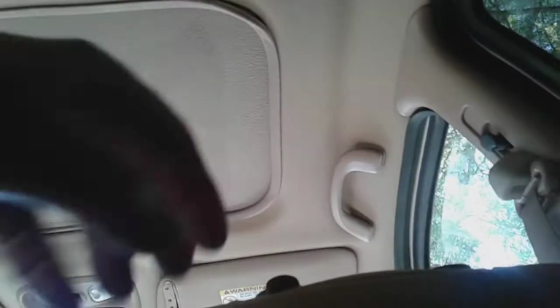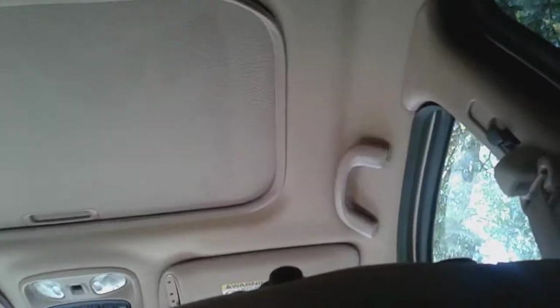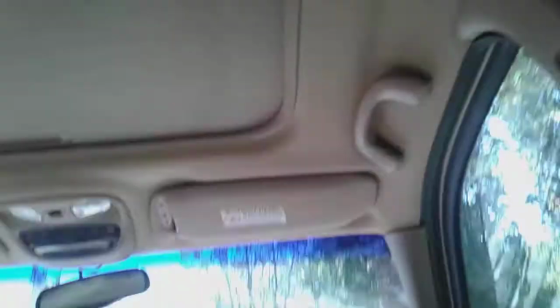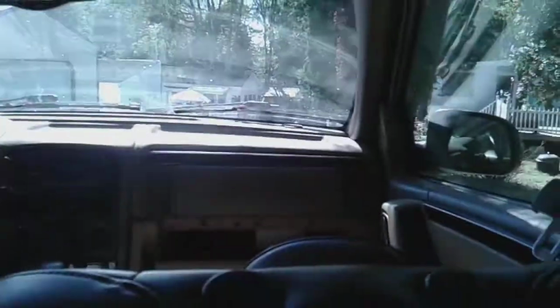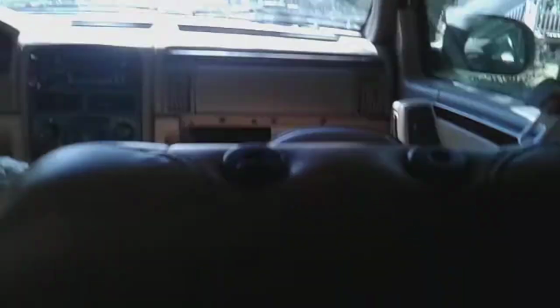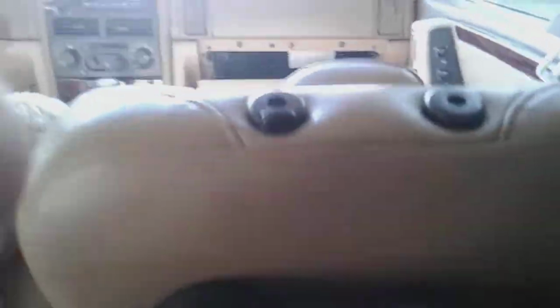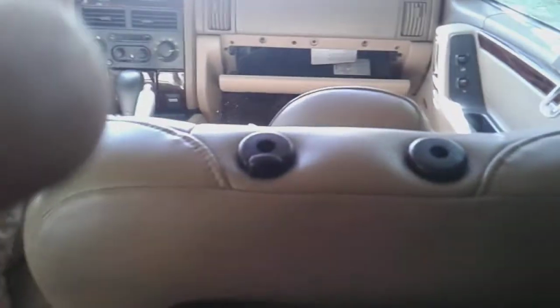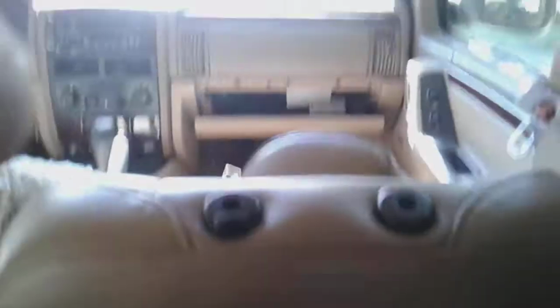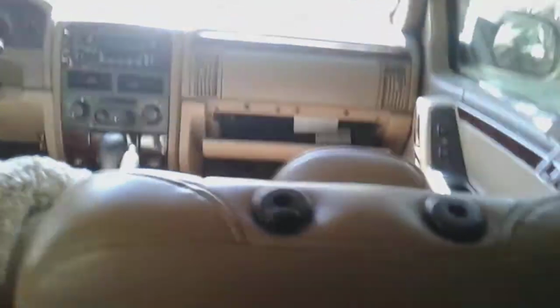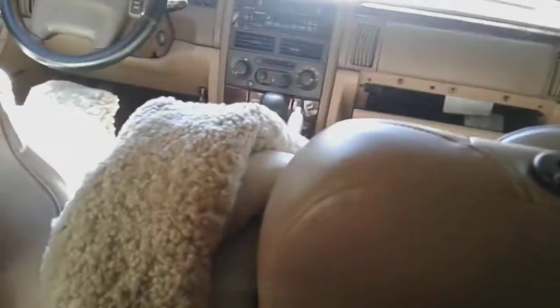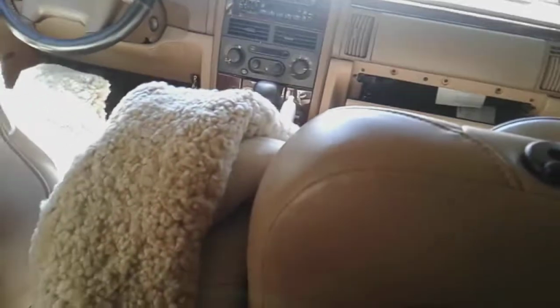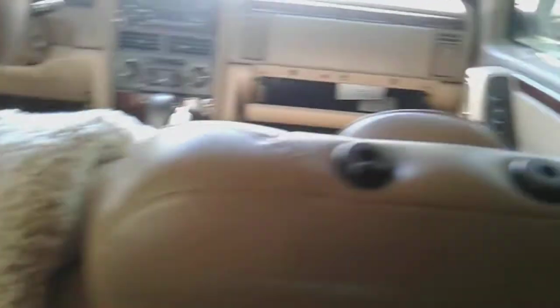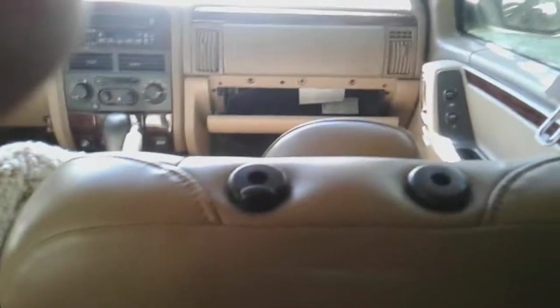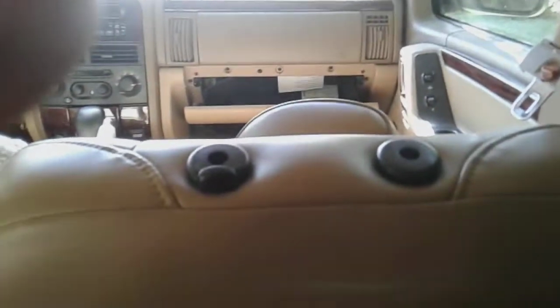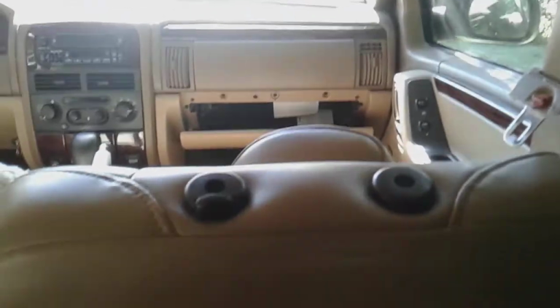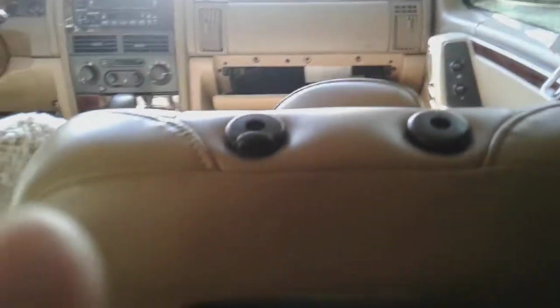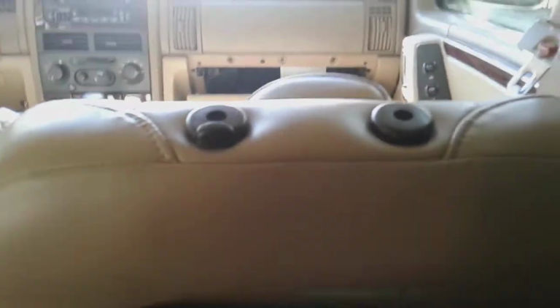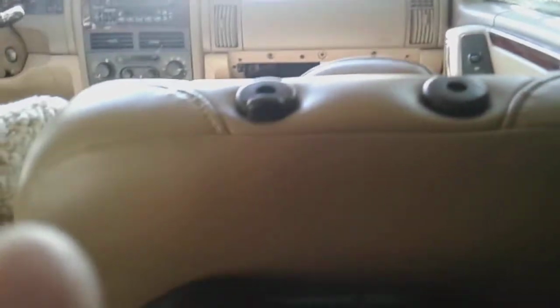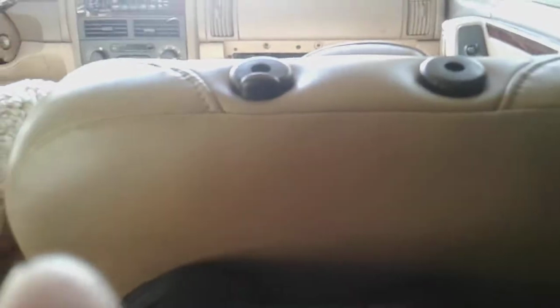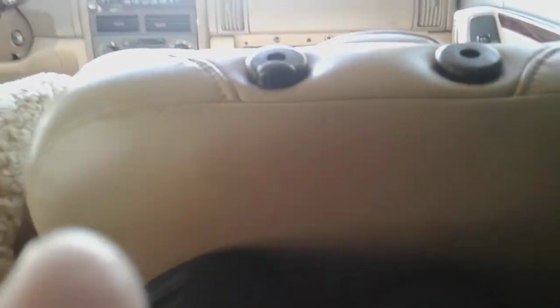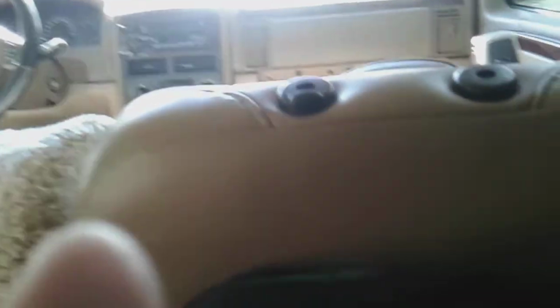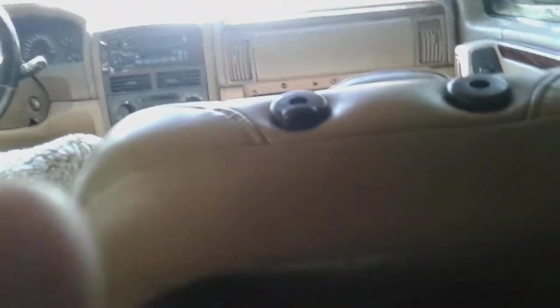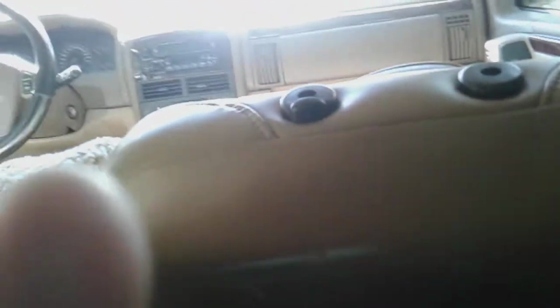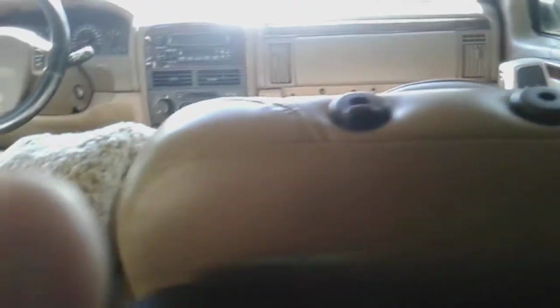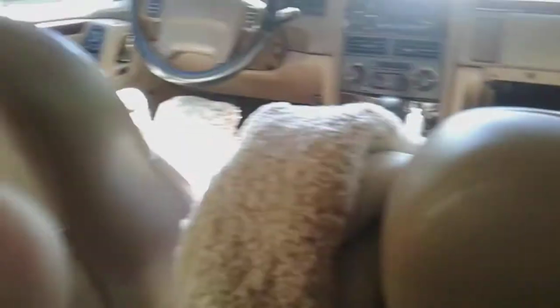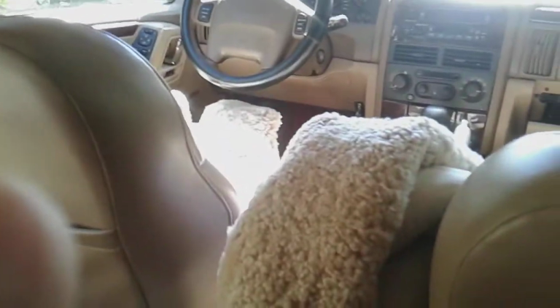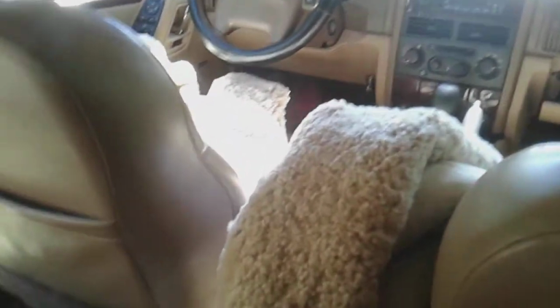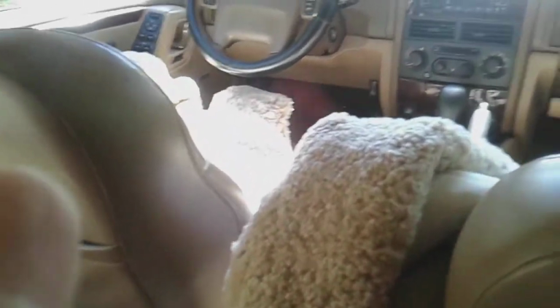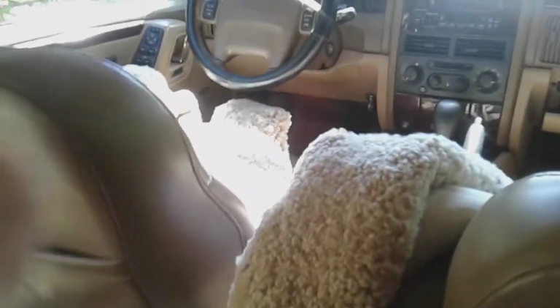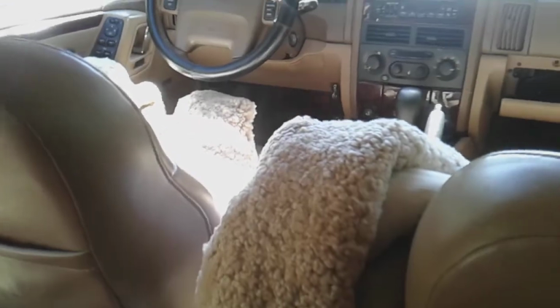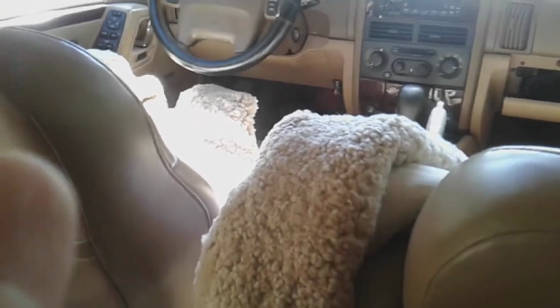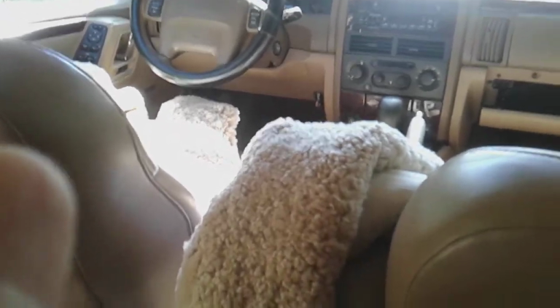I hope you saw that. The headrest is now removed. I got the sheepskin off, because I'm not selling it with the sheepskins. I think they came from a Mercedes, but anyway.